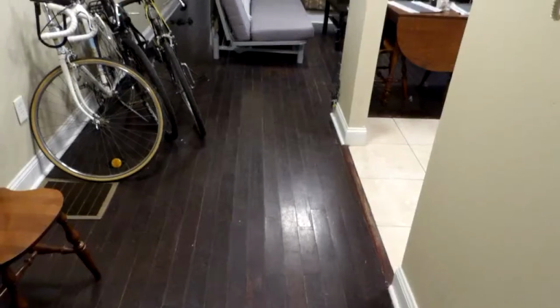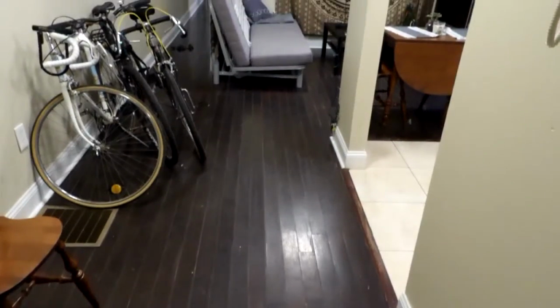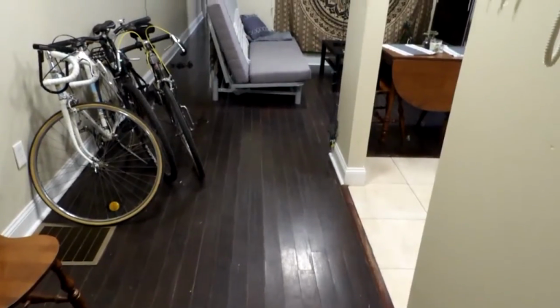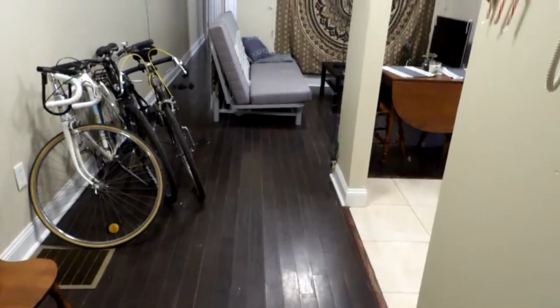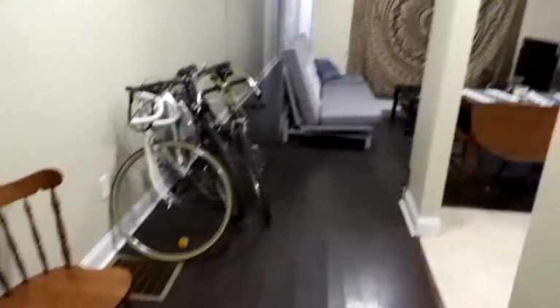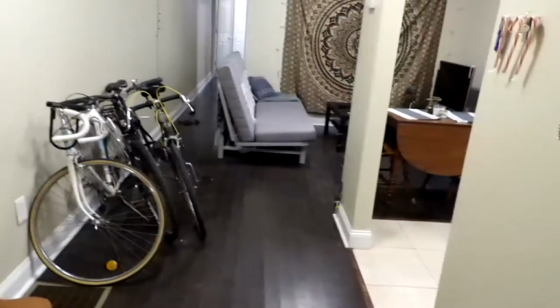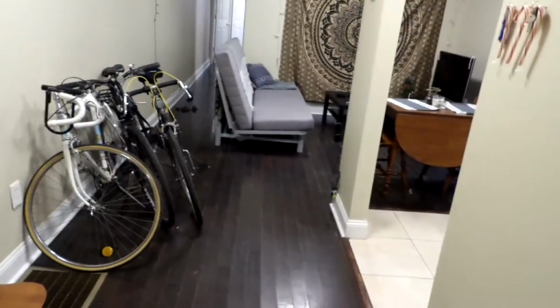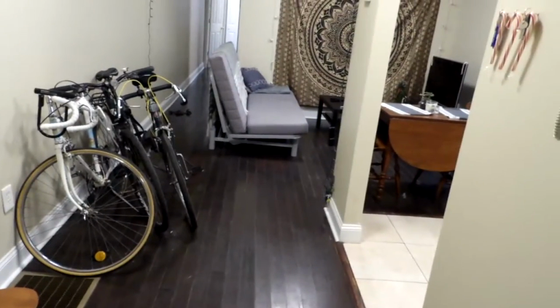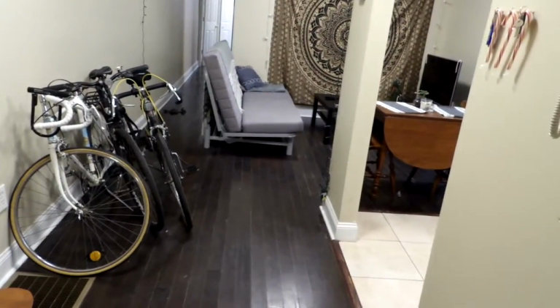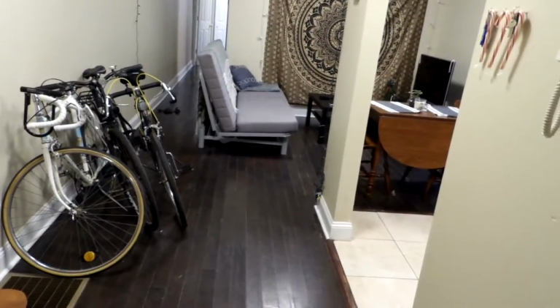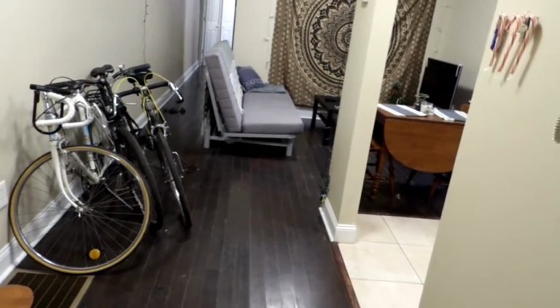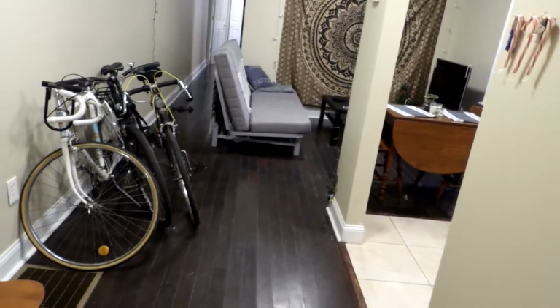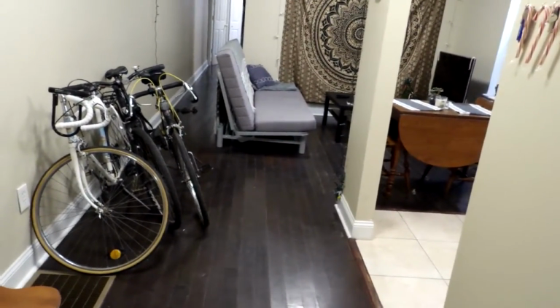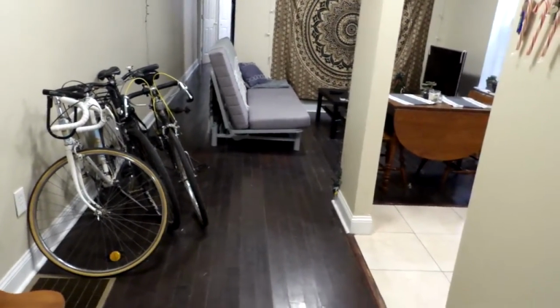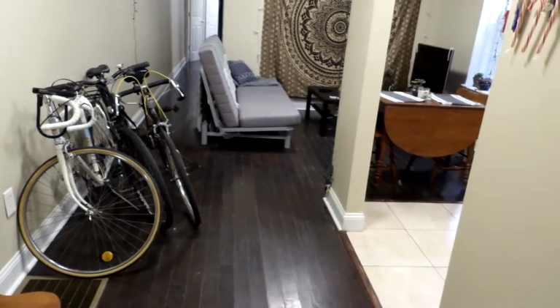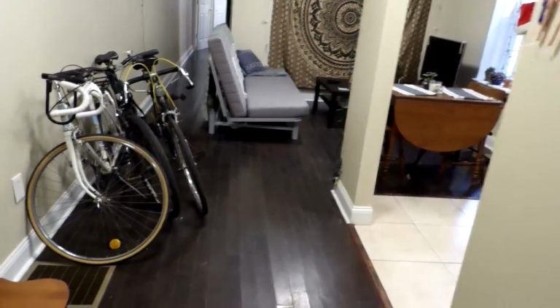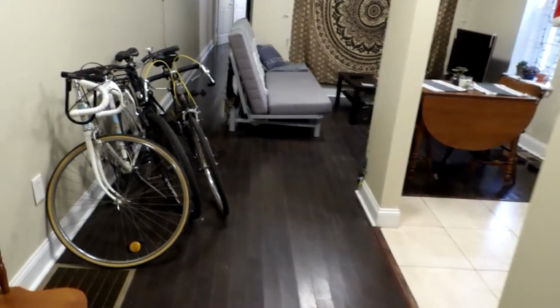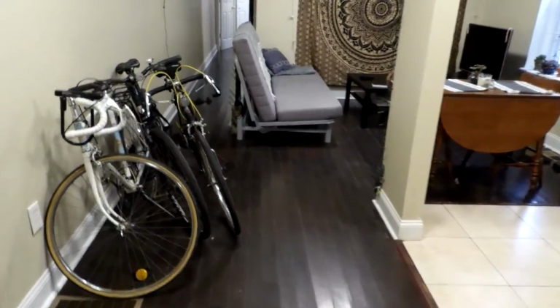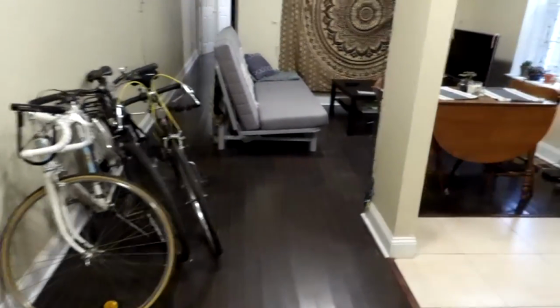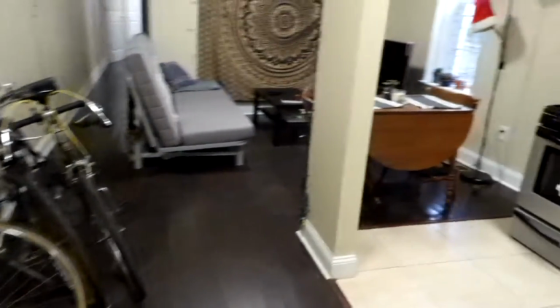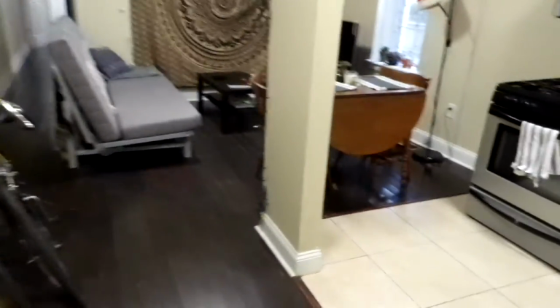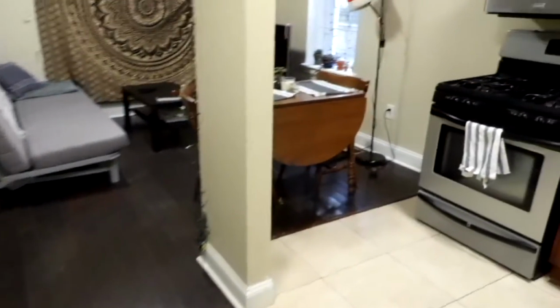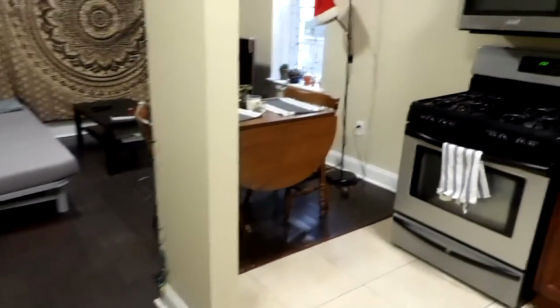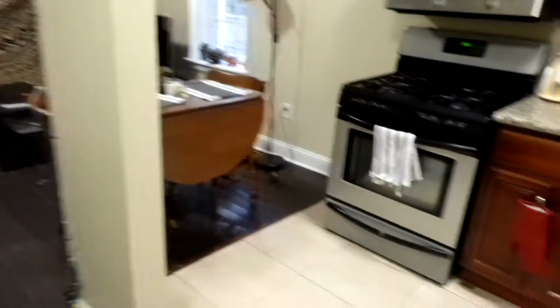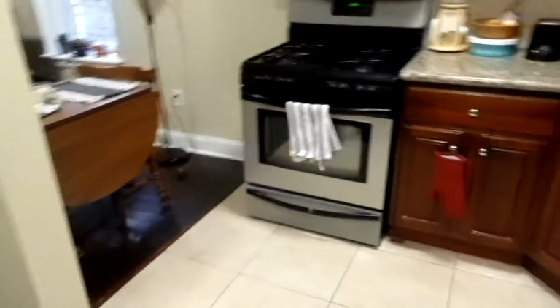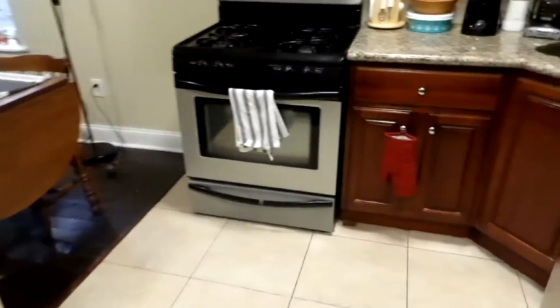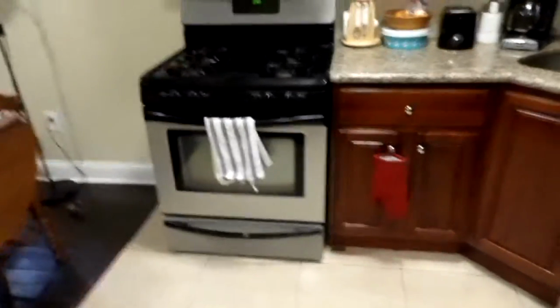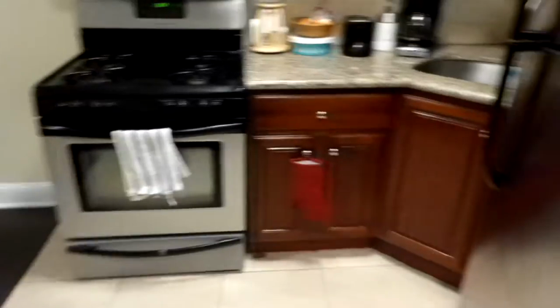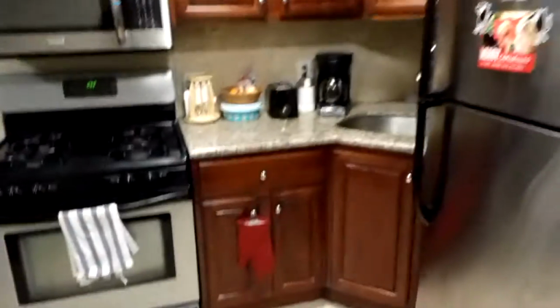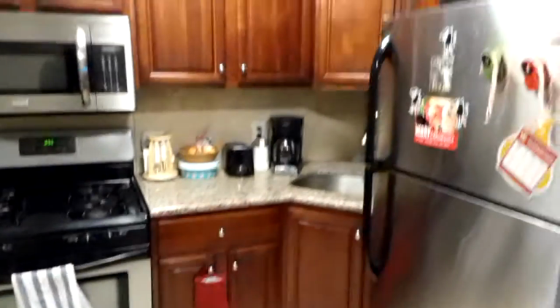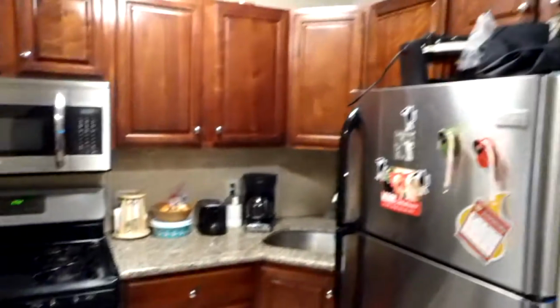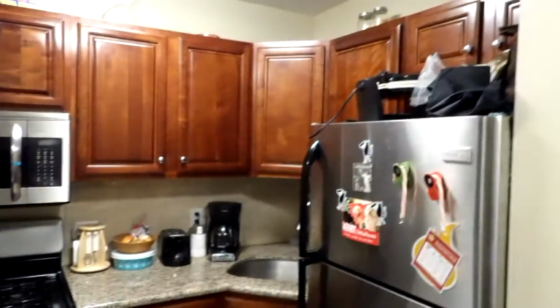Here we are walking into 1519 North 7th Street, Unit 1A. As we walk out the front door, this is our kitchen to the right.